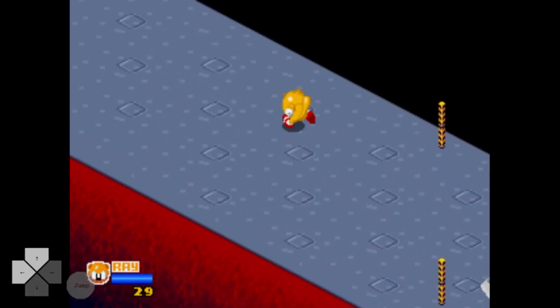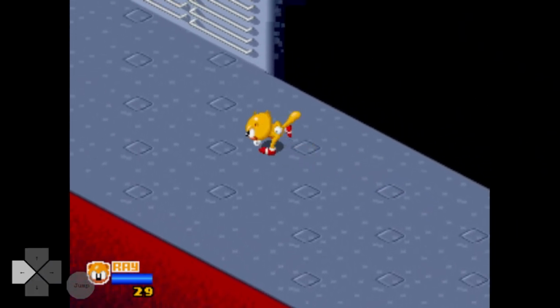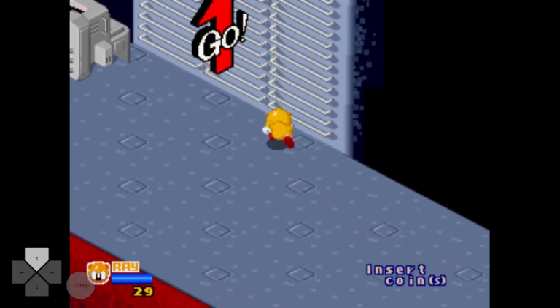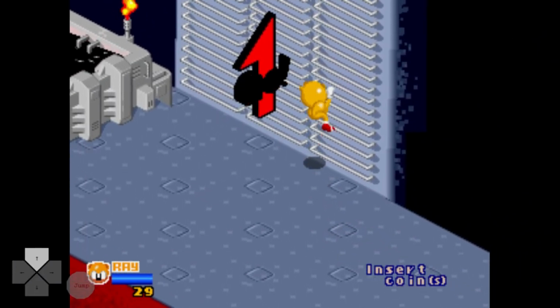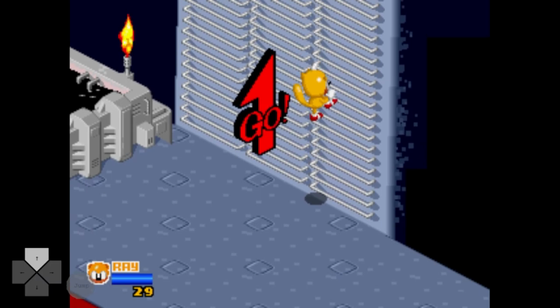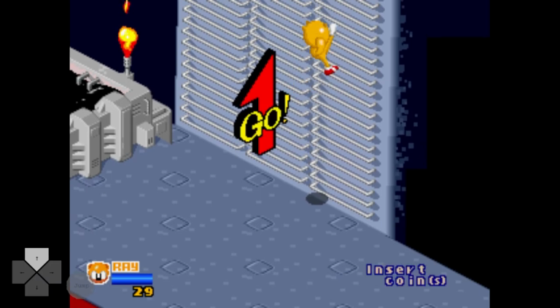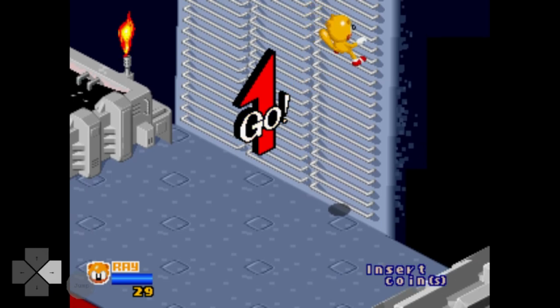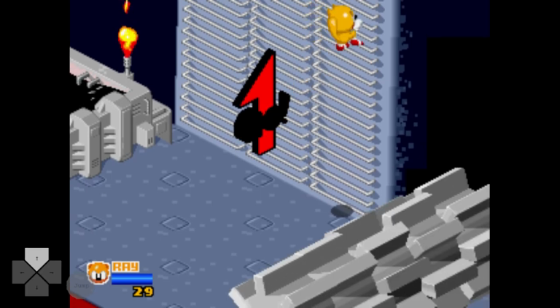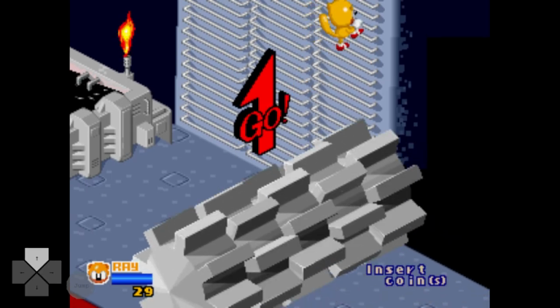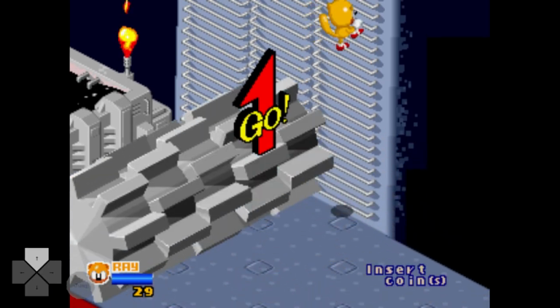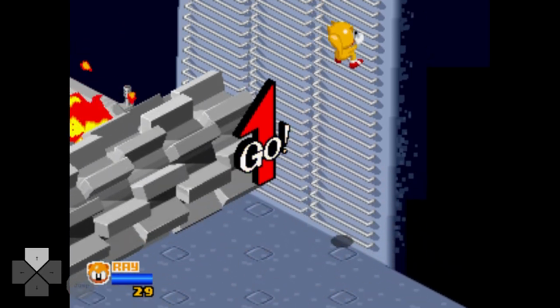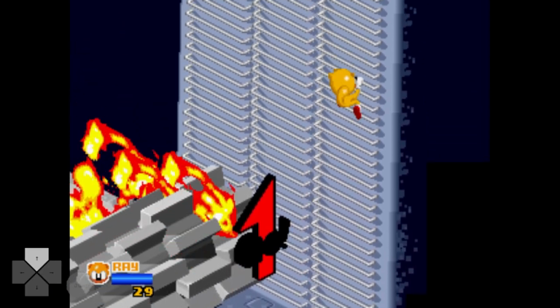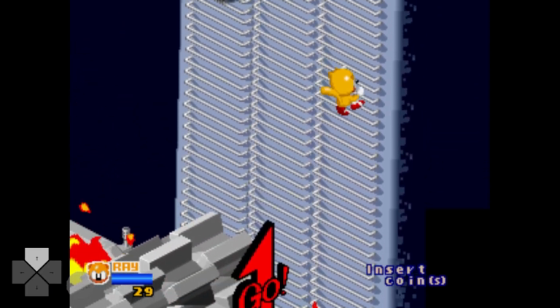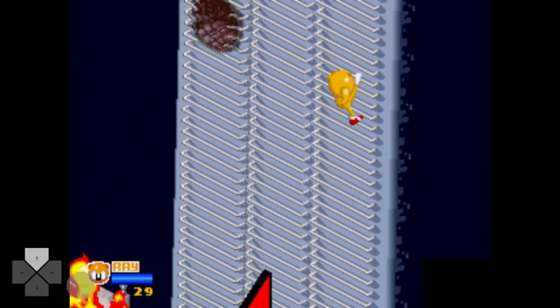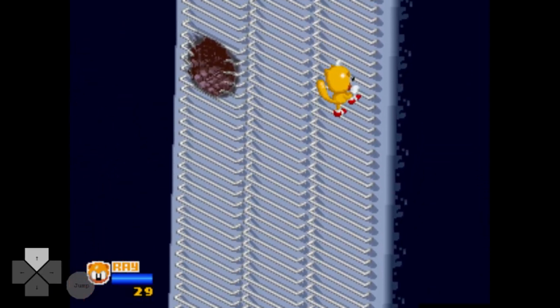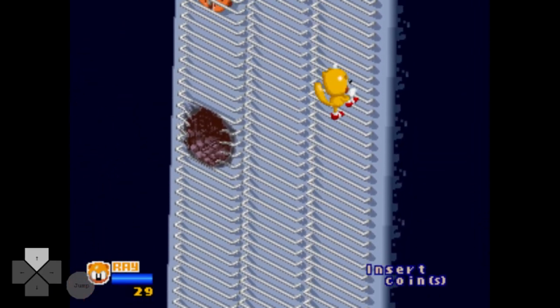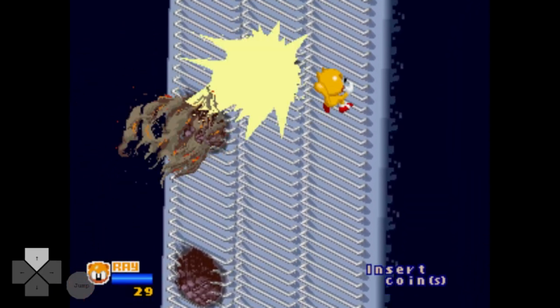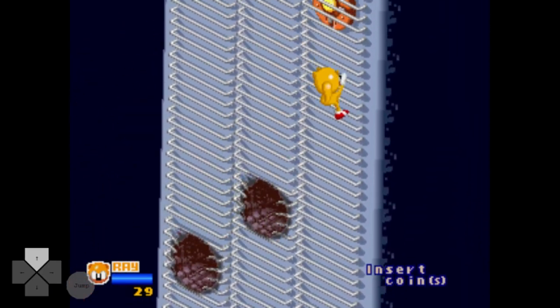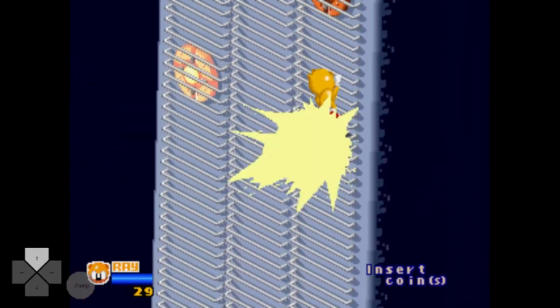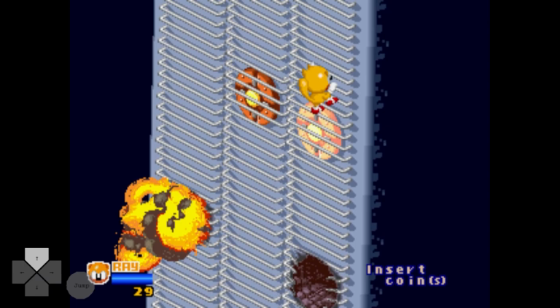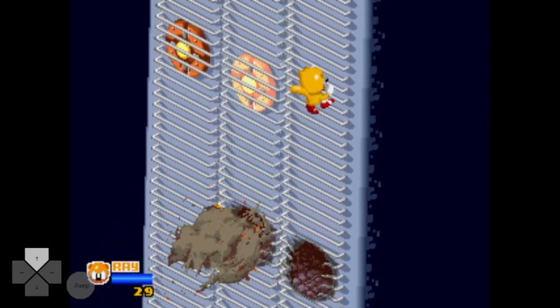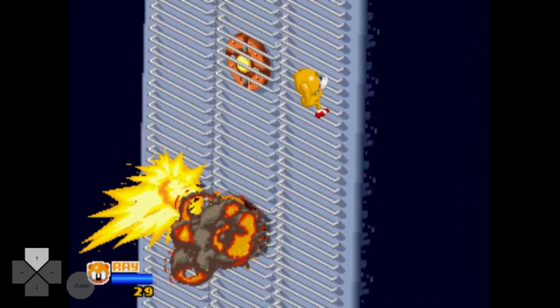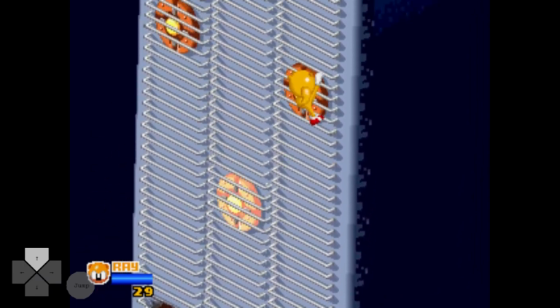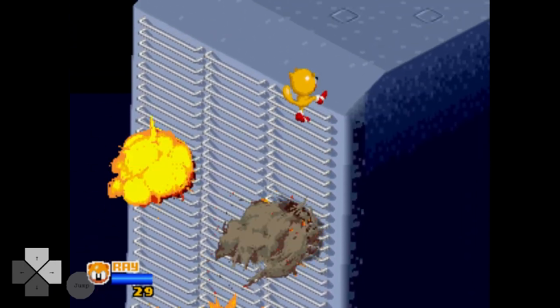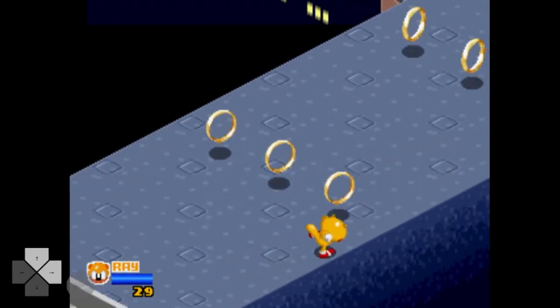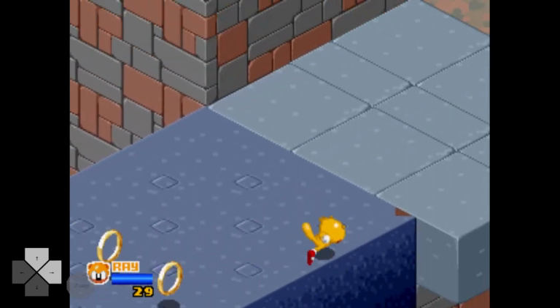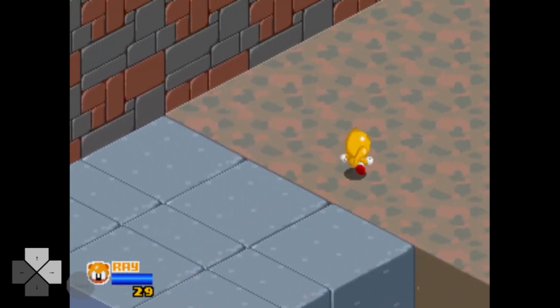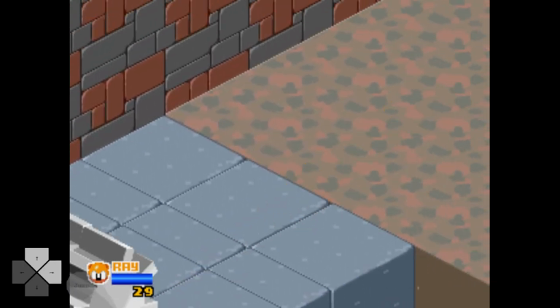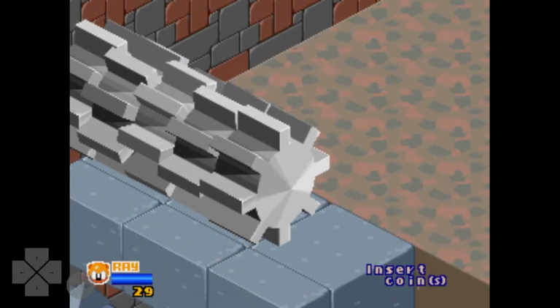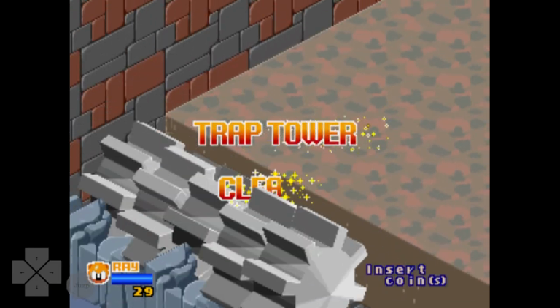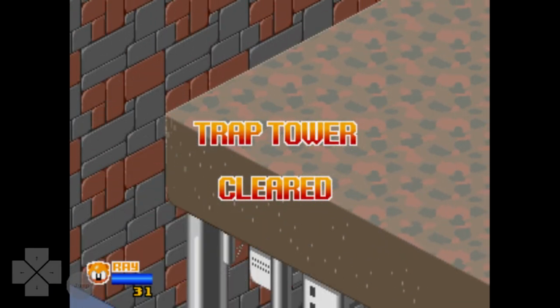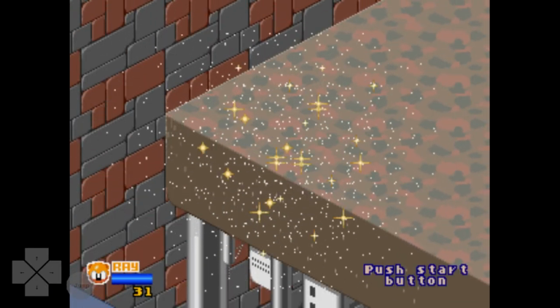Once you get to the ladder, climb on it and line yourself up as far to the right as possible. You'll be able to climb through the bombs and go straight up the ladder, and the stage is finished.